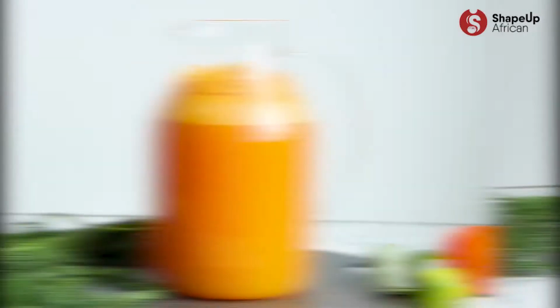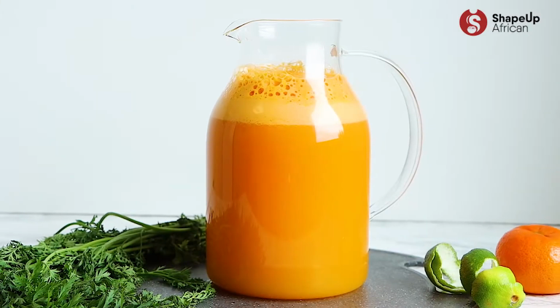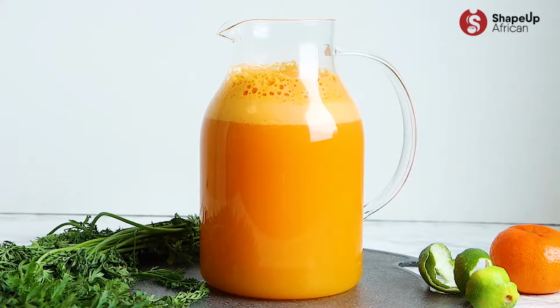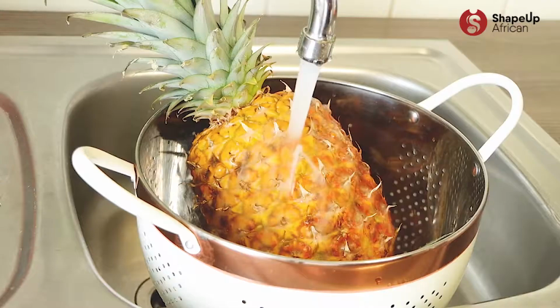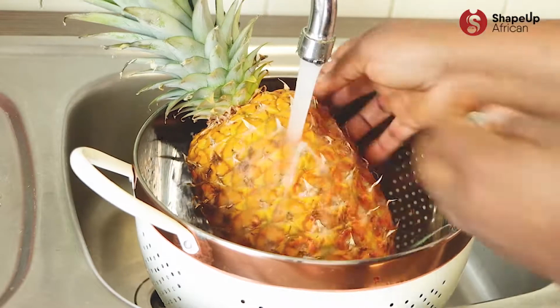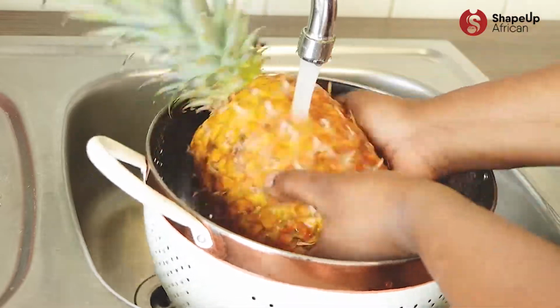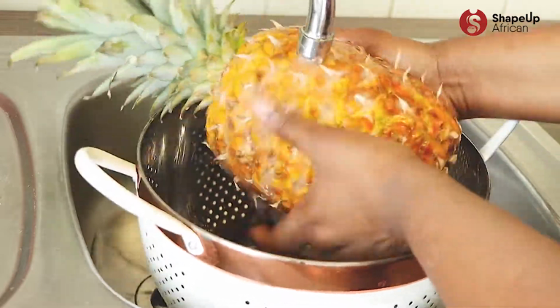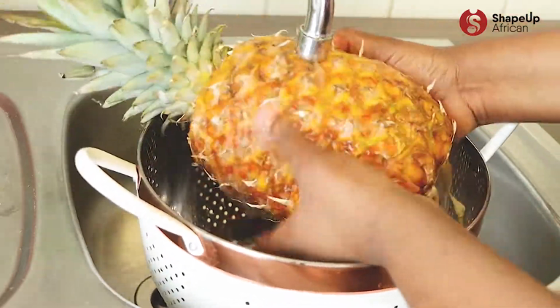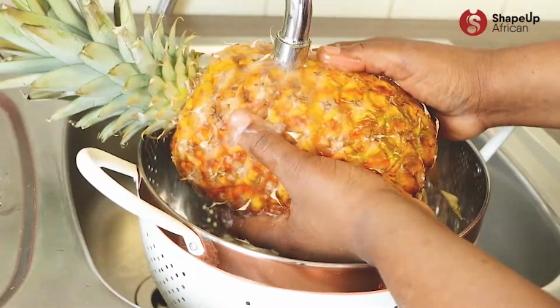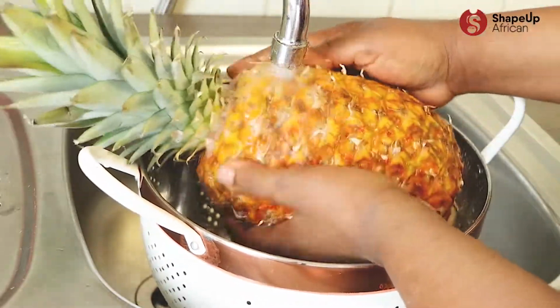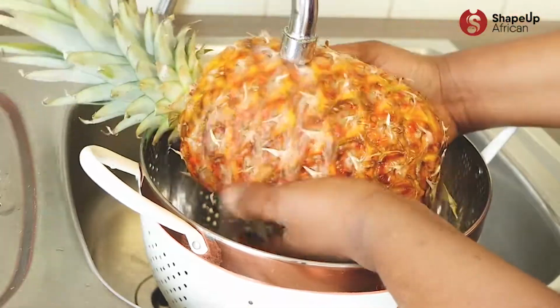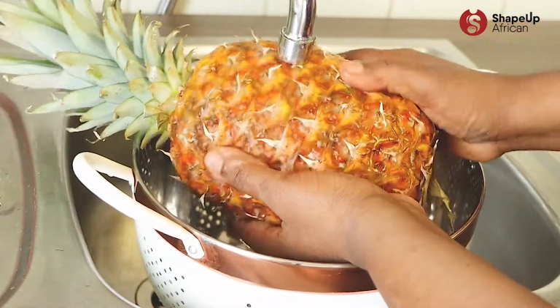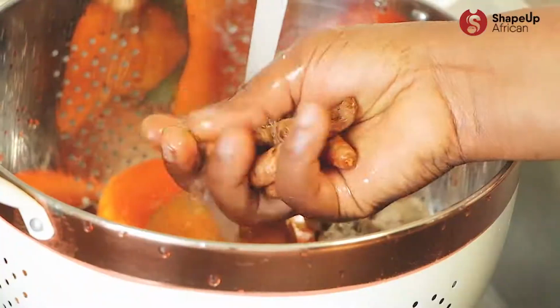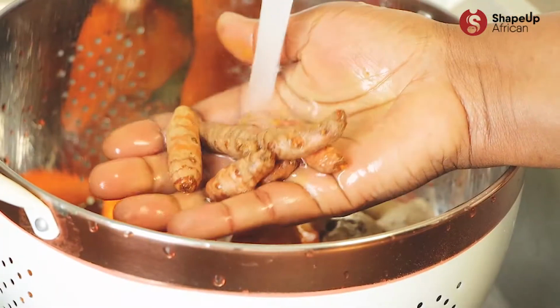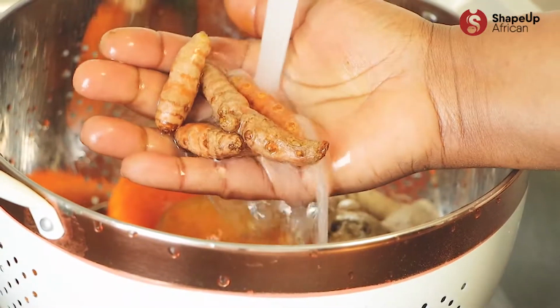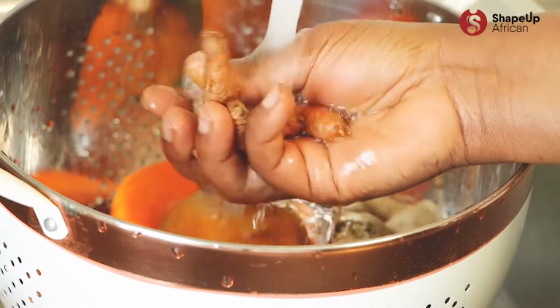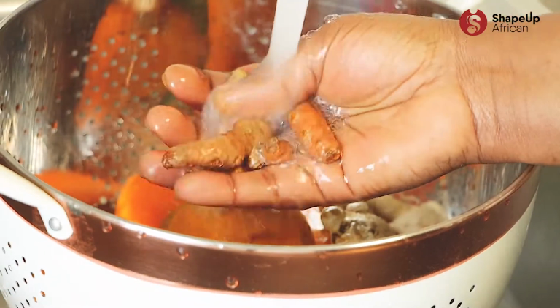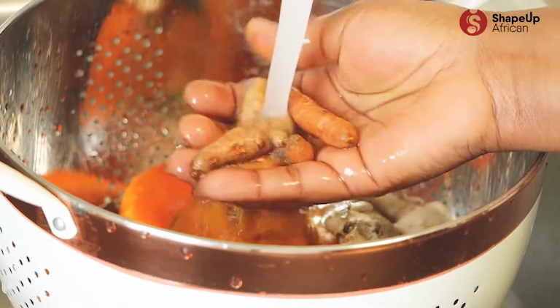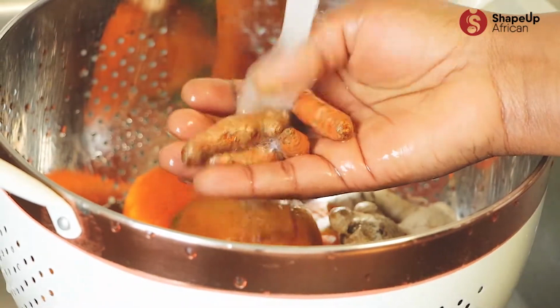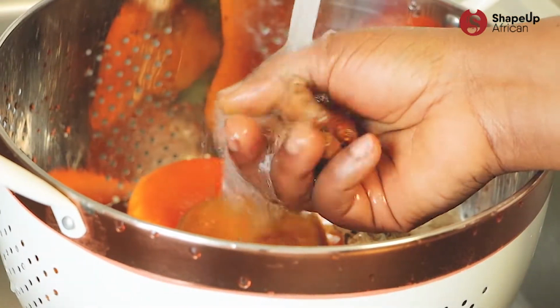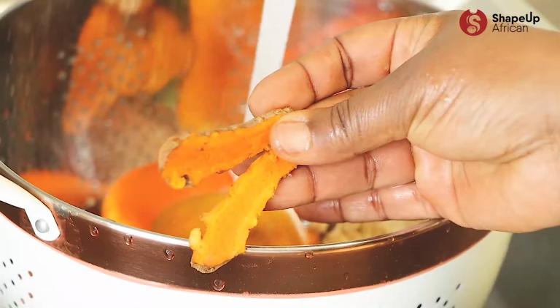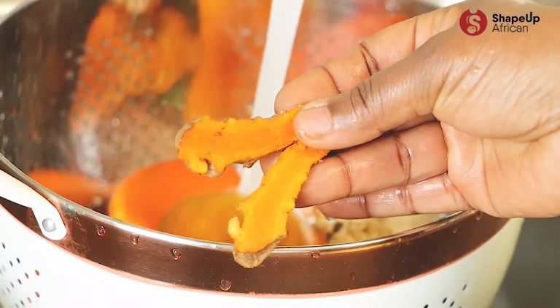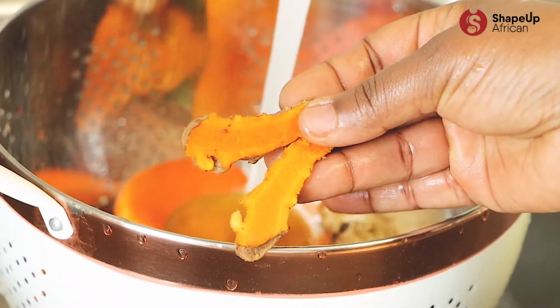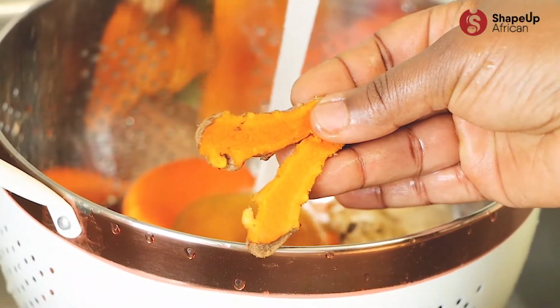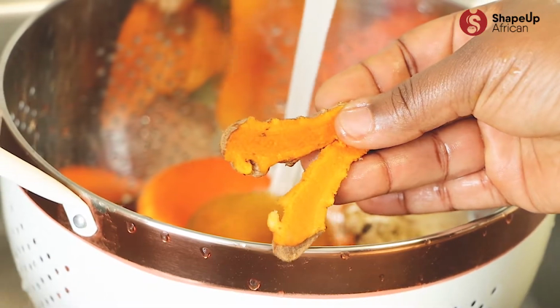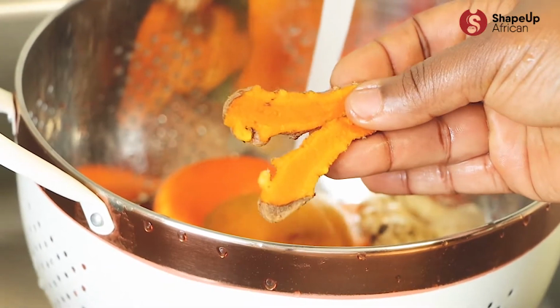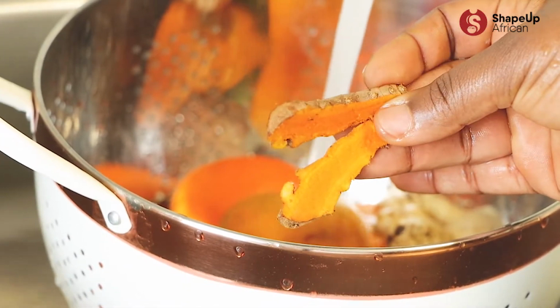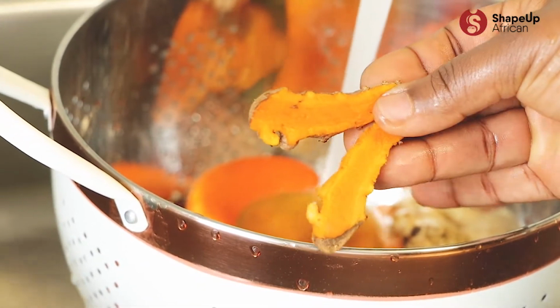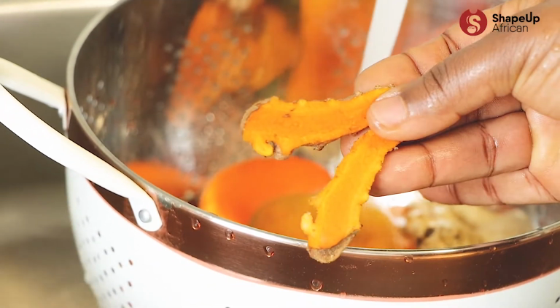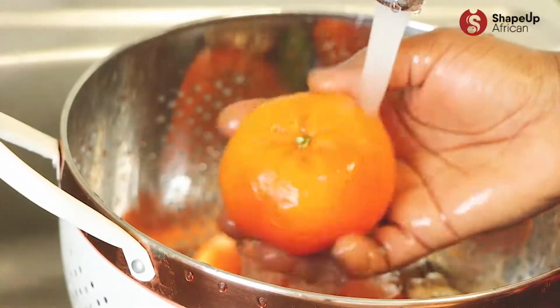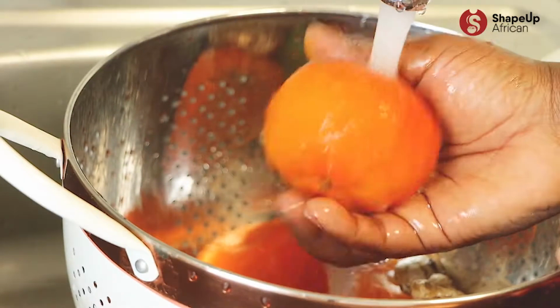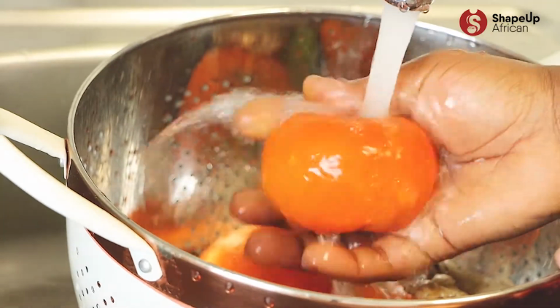Let me show you the ingredients. Let's start by washing two pineapples. Some fresh turmeric — and for those who don't know turmeric, it looks like ginger but it's orange in color on the inside. Next,